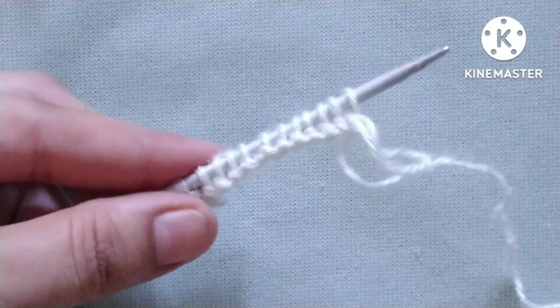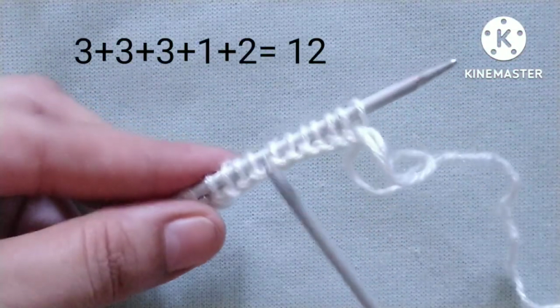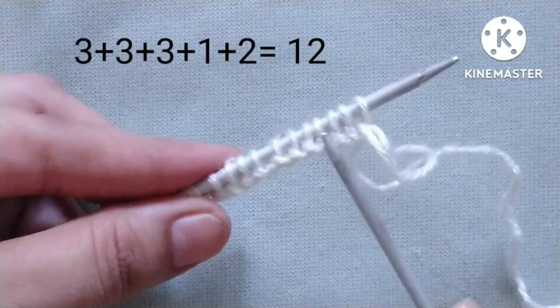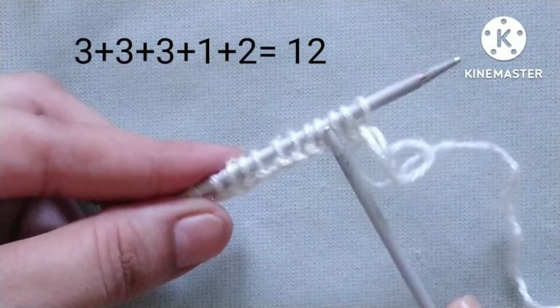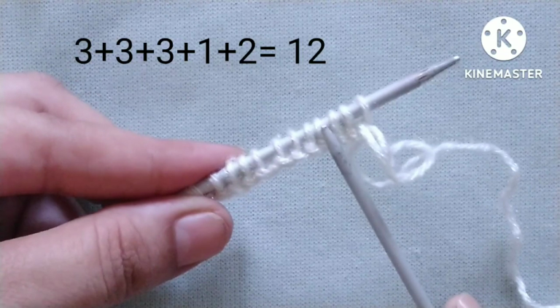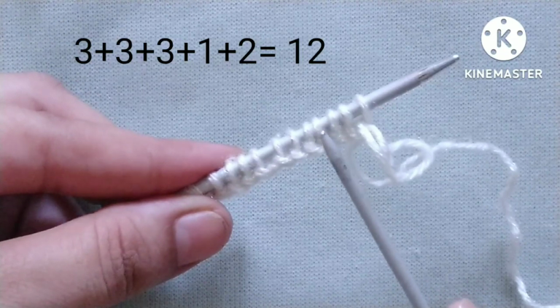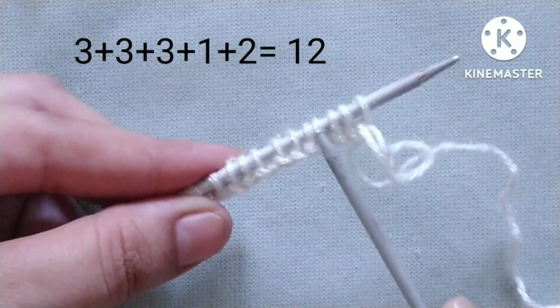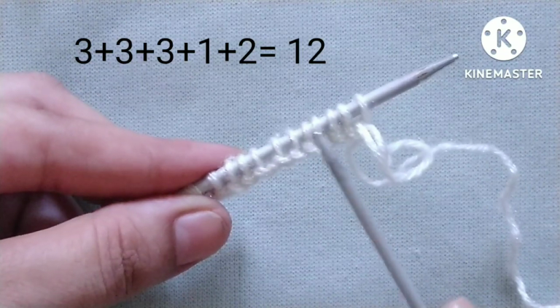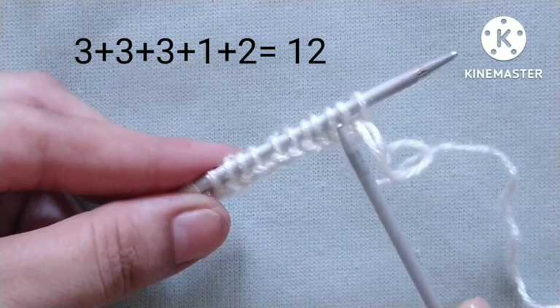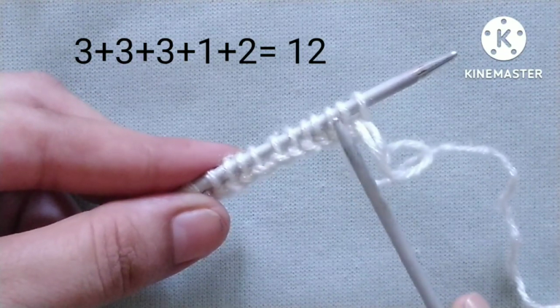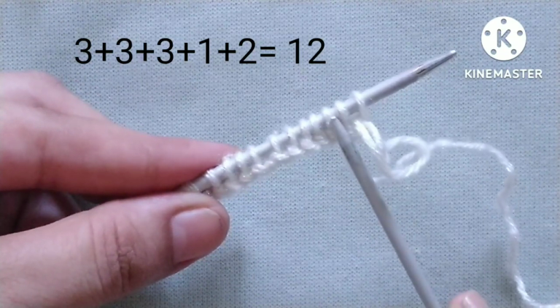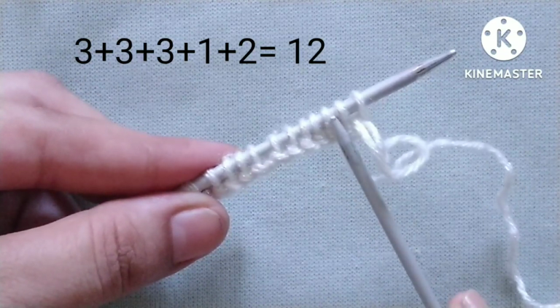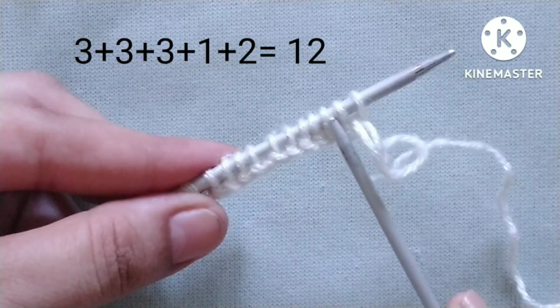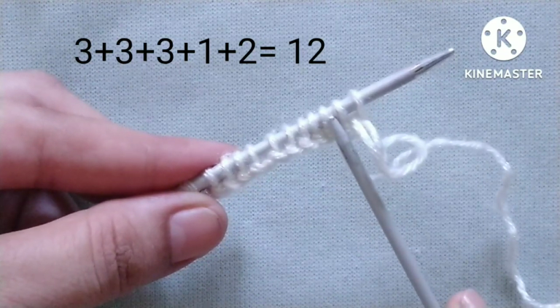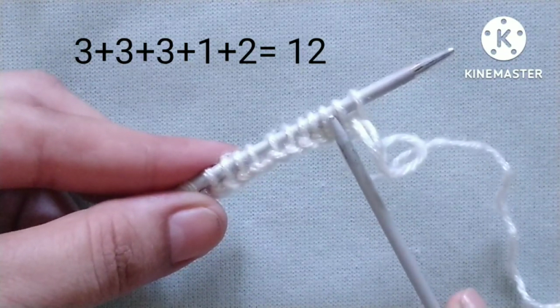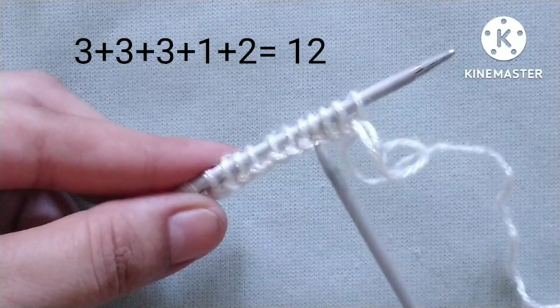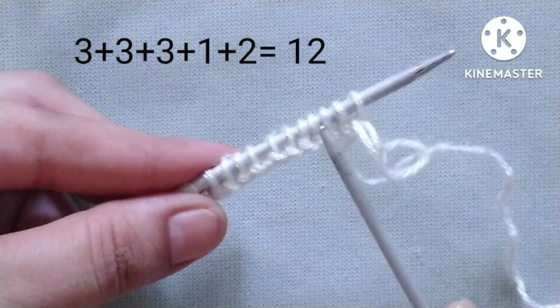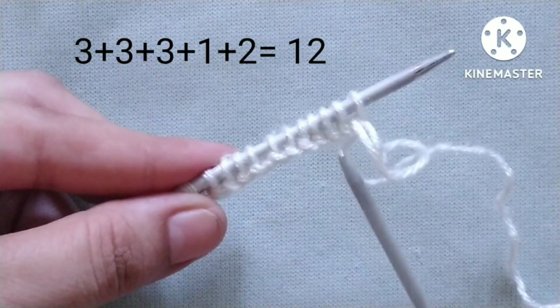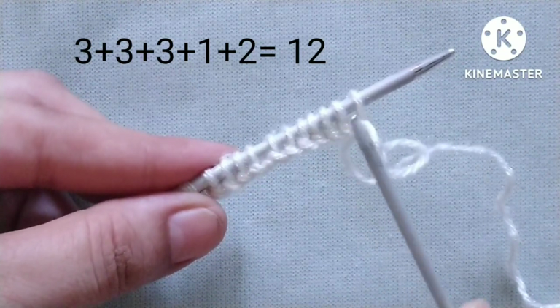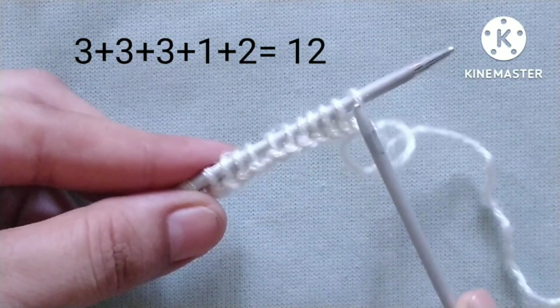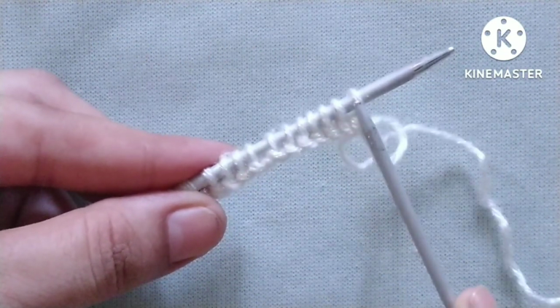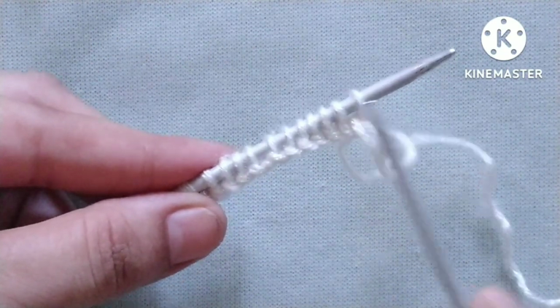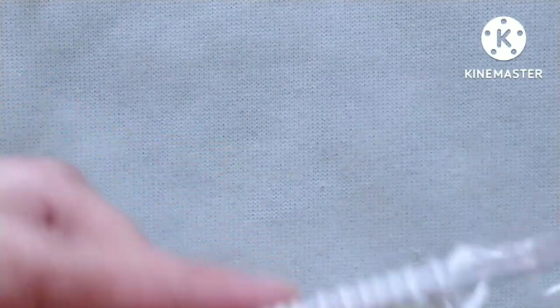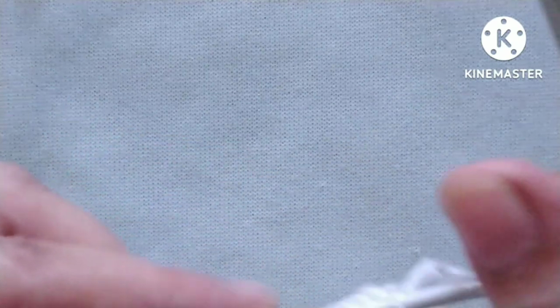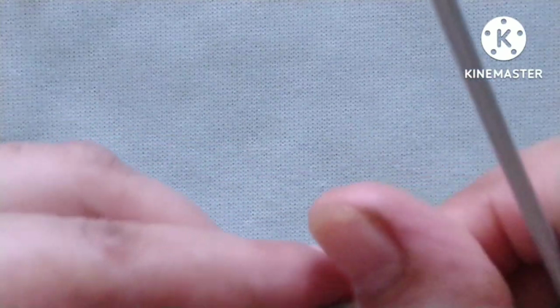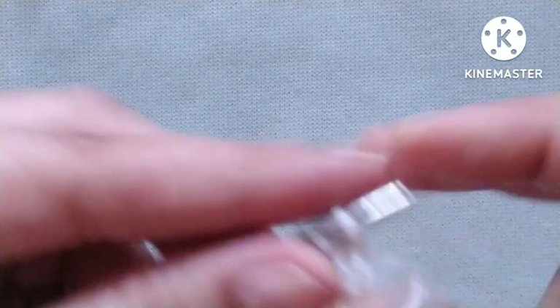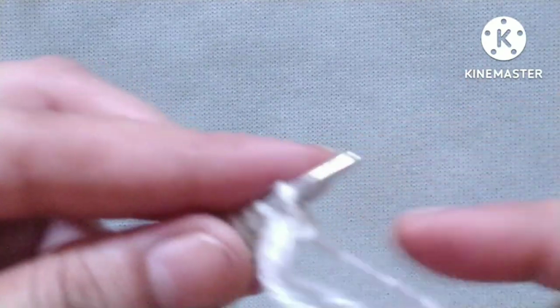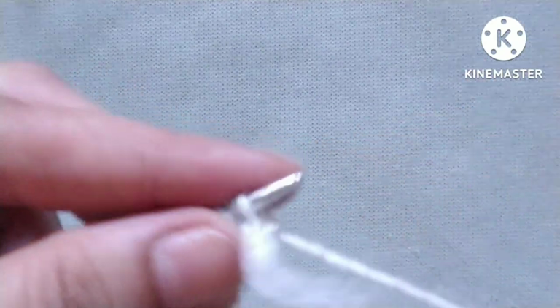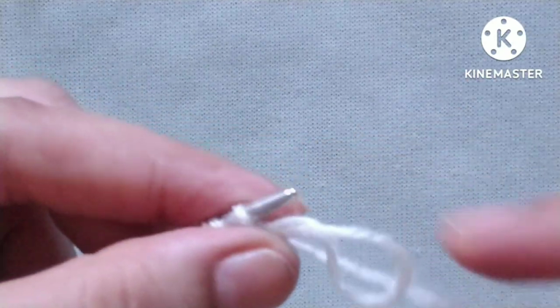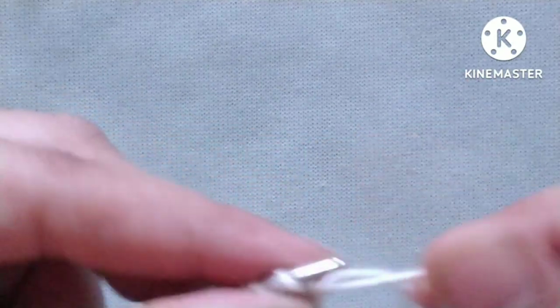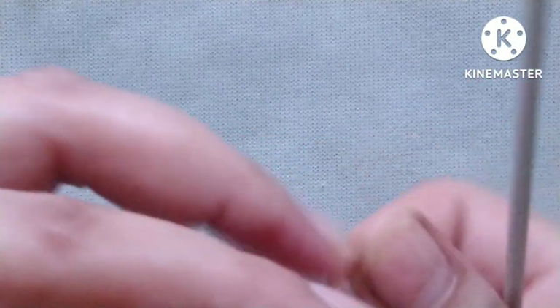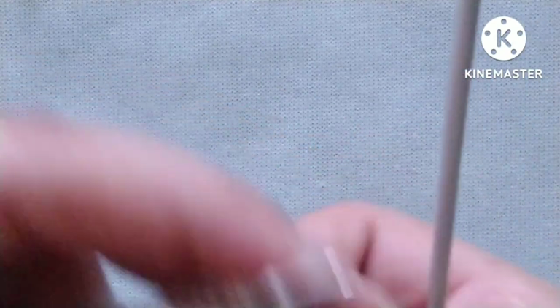For the demonstration I have cast on 12 stitches on my needle — 9 as a multiple of 3, plus 1 extra stitch, plus 2 edge stitches. So let's start the first row of the pattern.